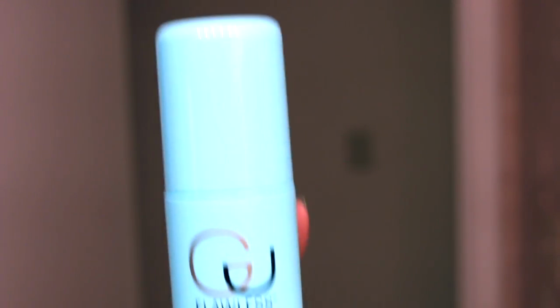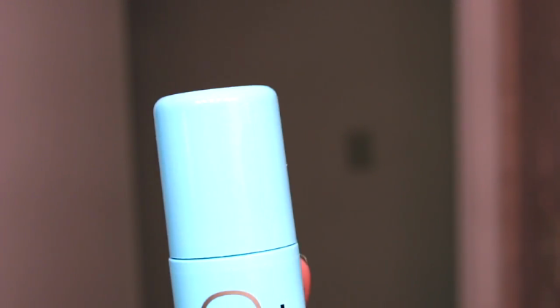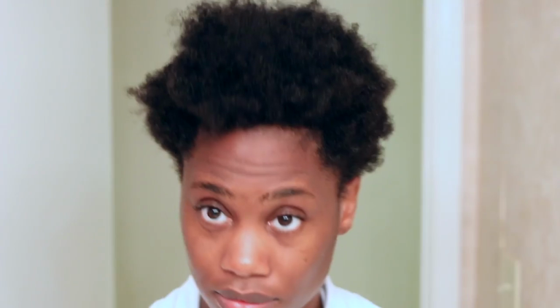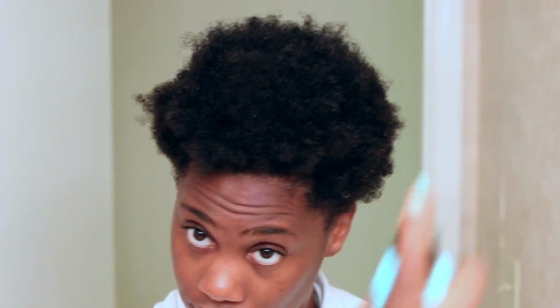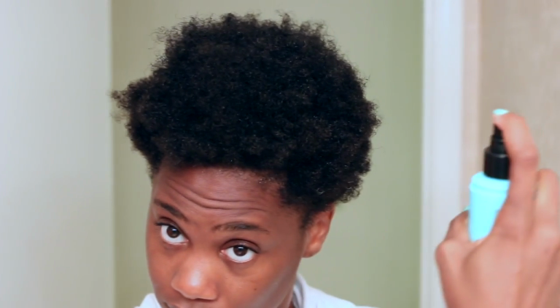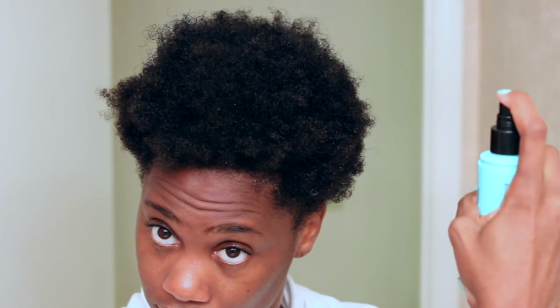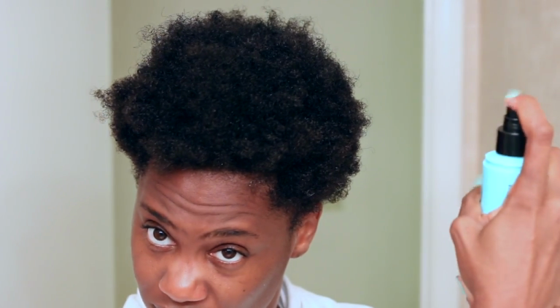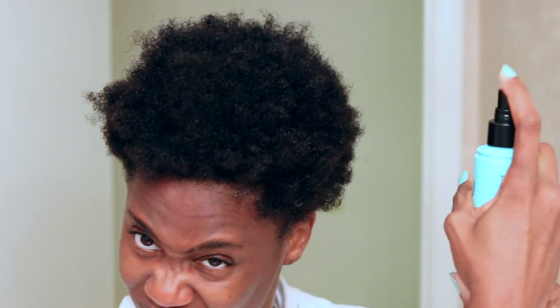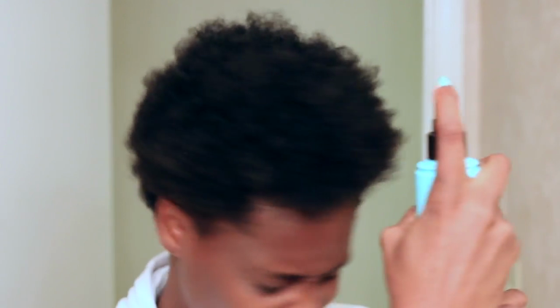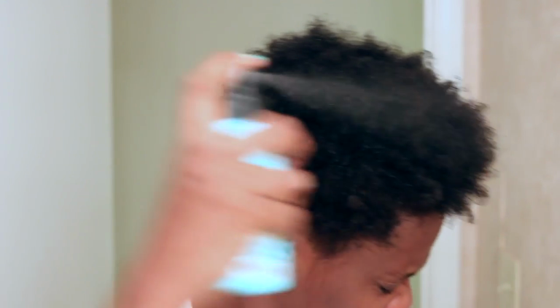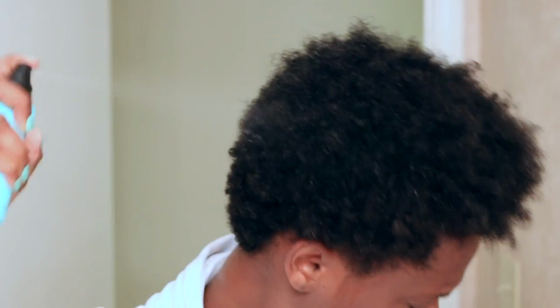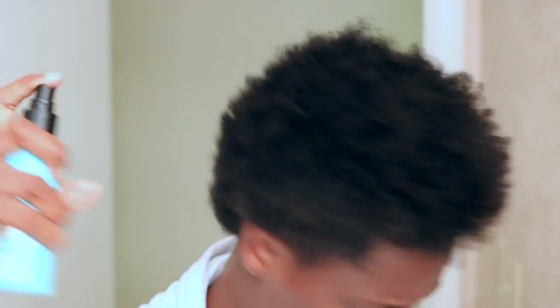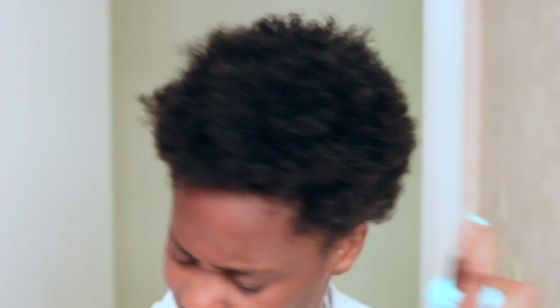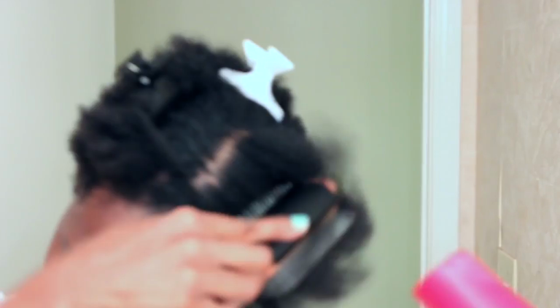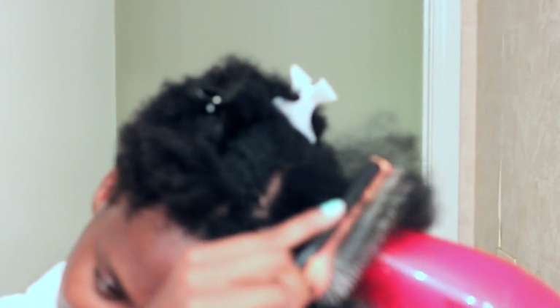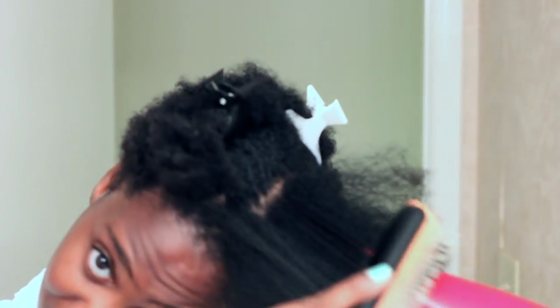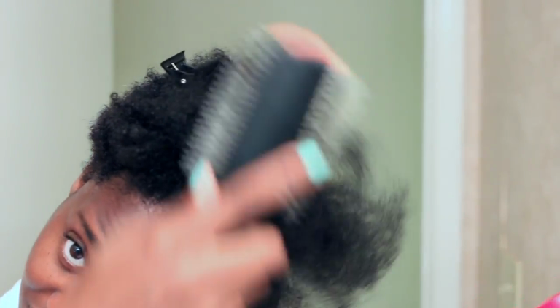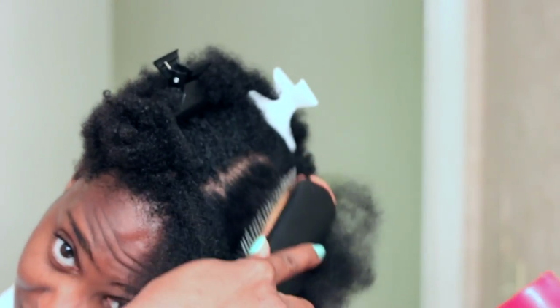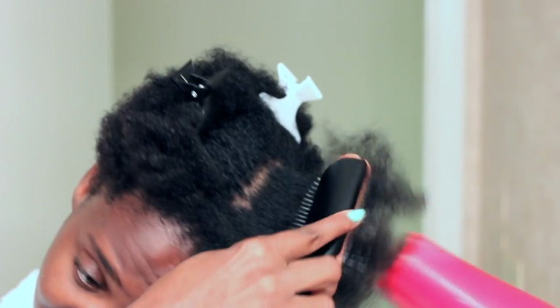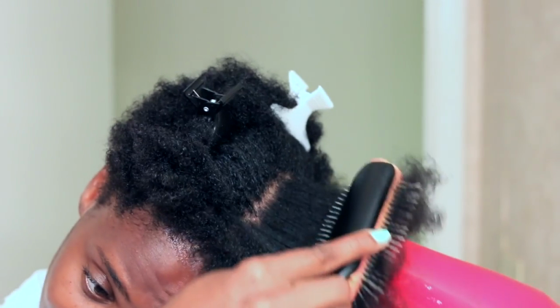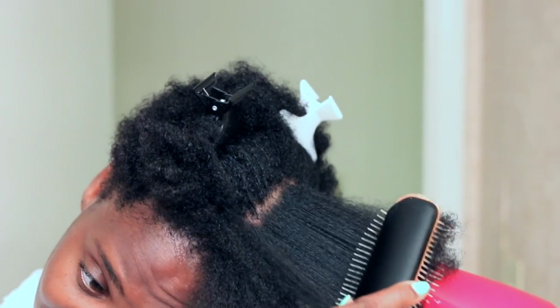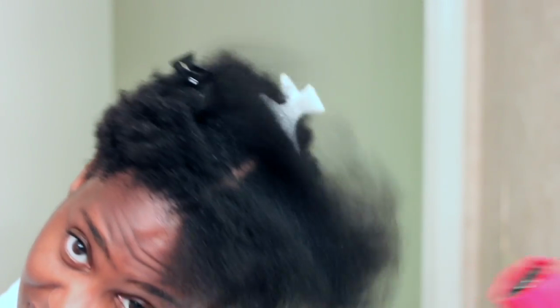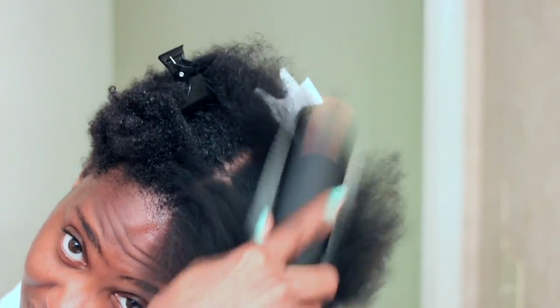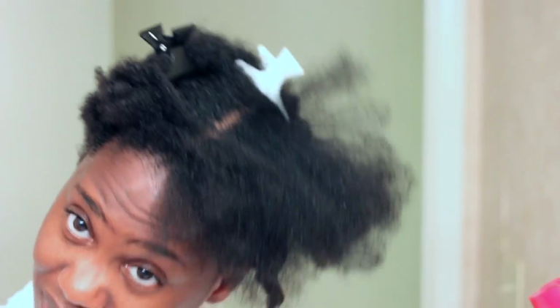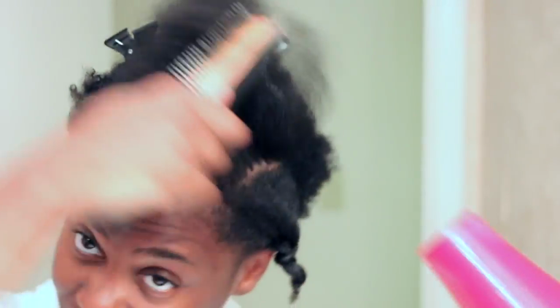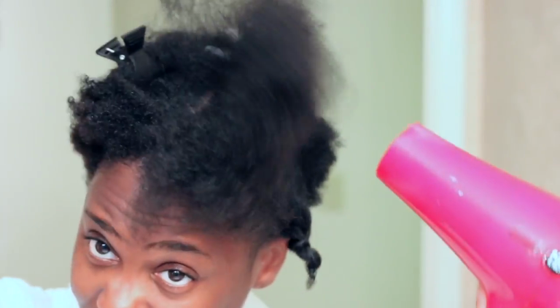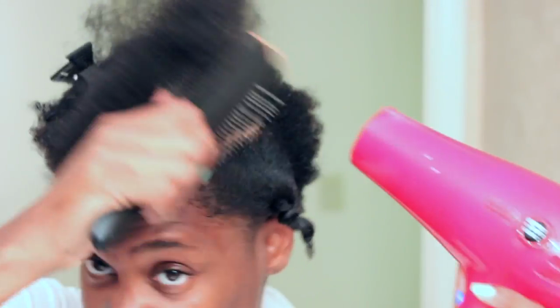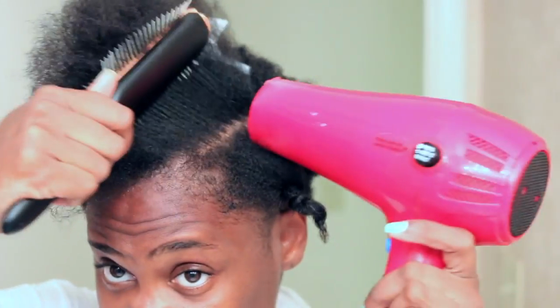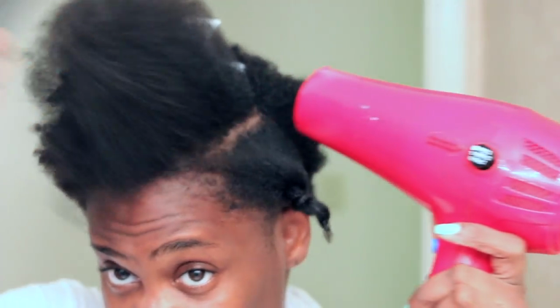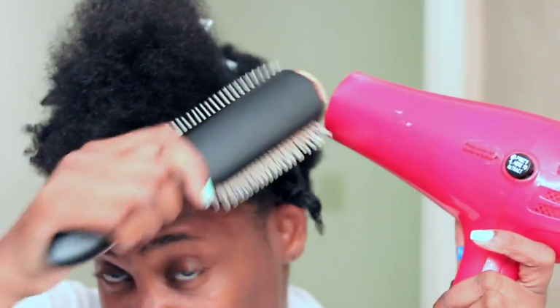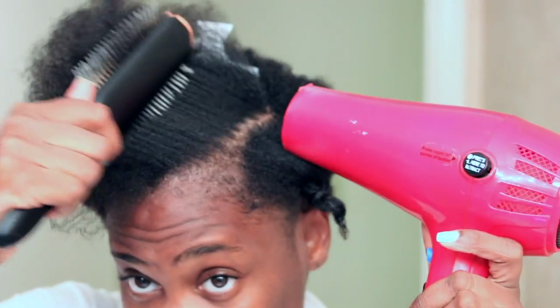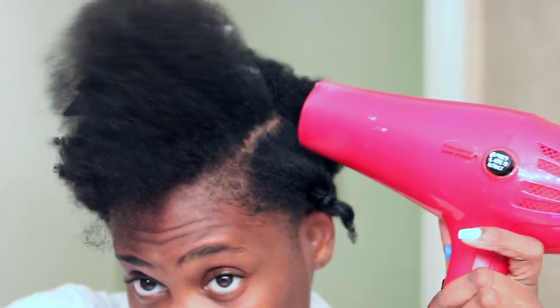She offers two heat protecting products in this line: the blow-dry cream and the heat protection spray. I took the heat protection spray and spritzed it all over my hair before I blew it out on low heat, high speed.